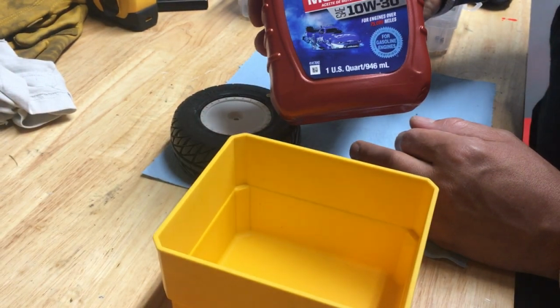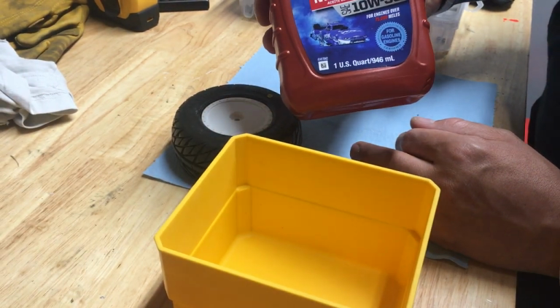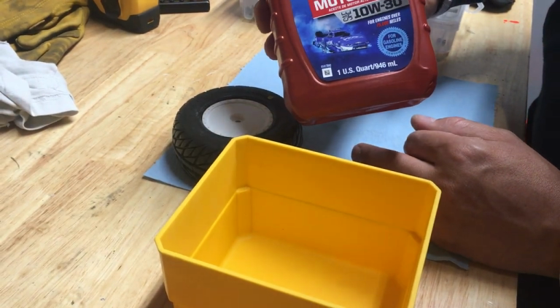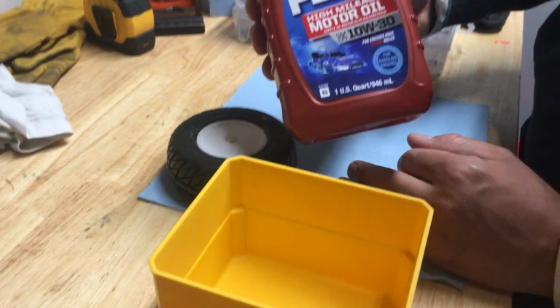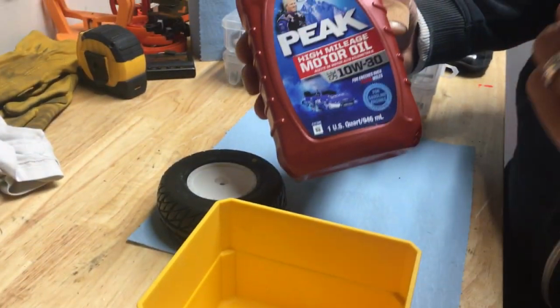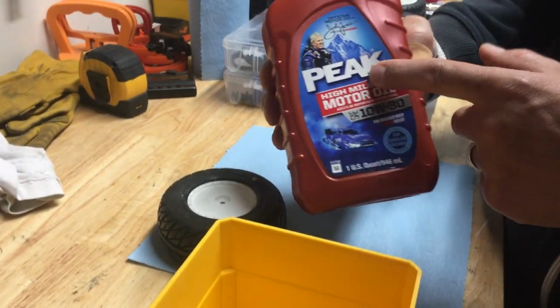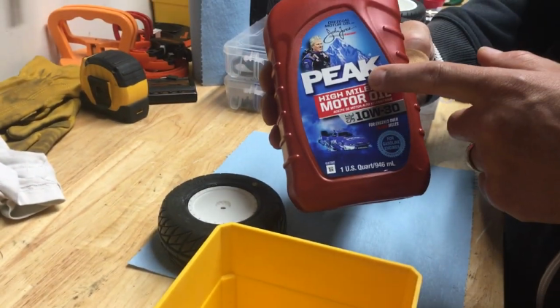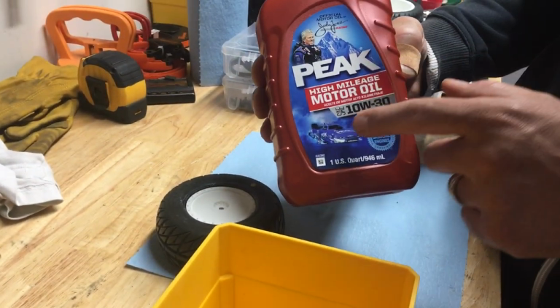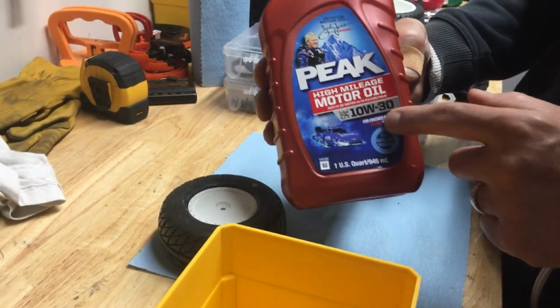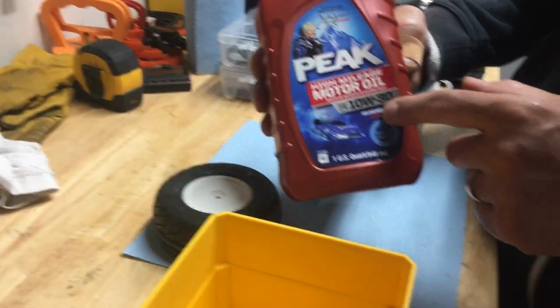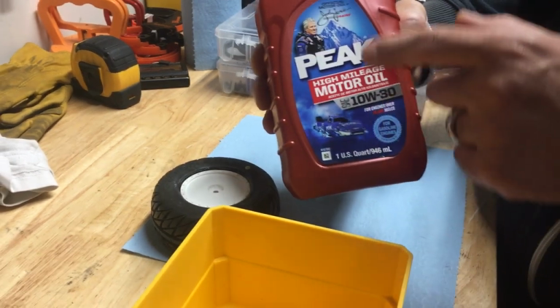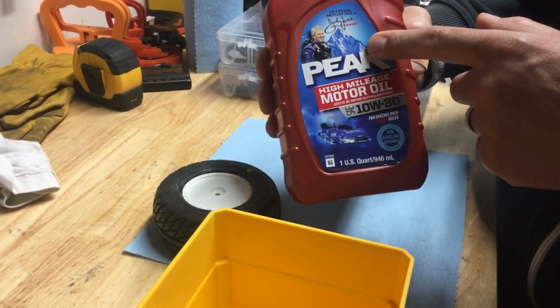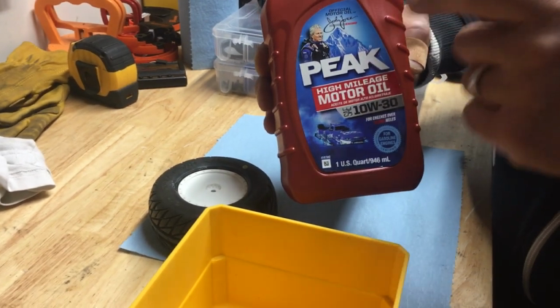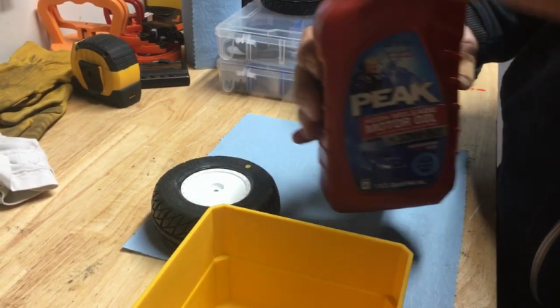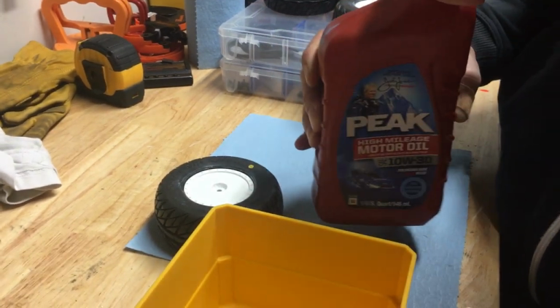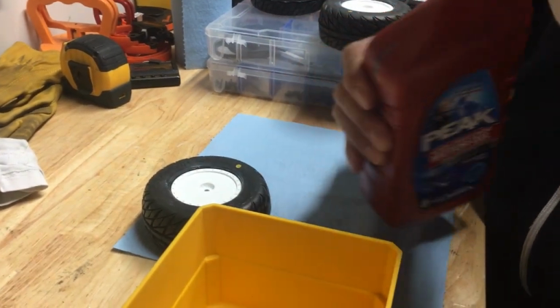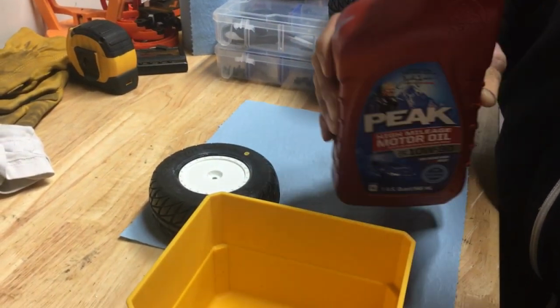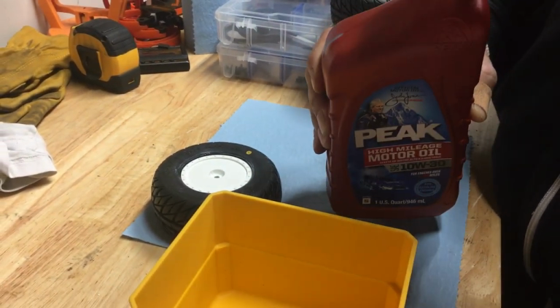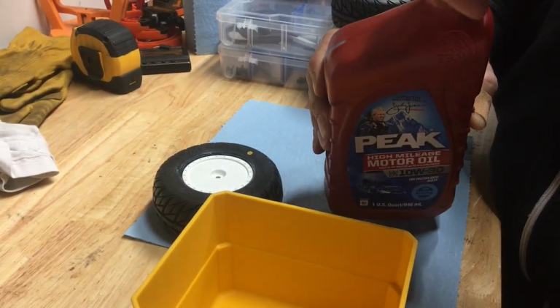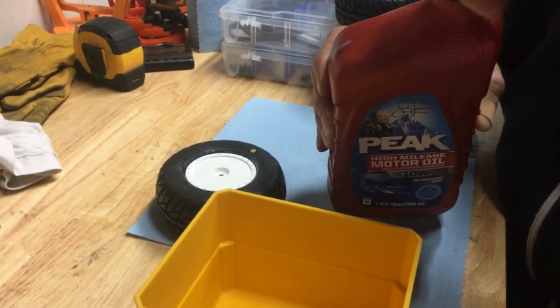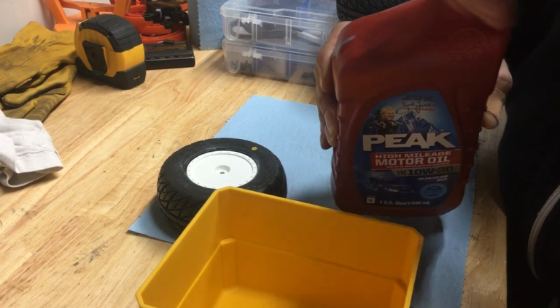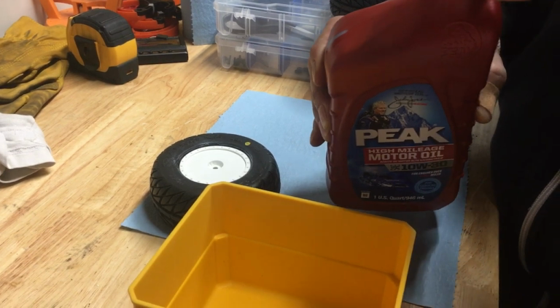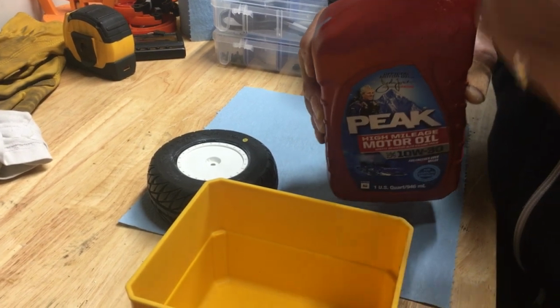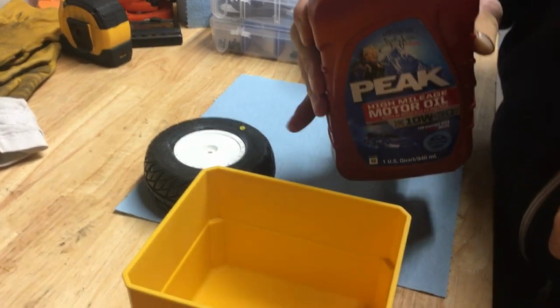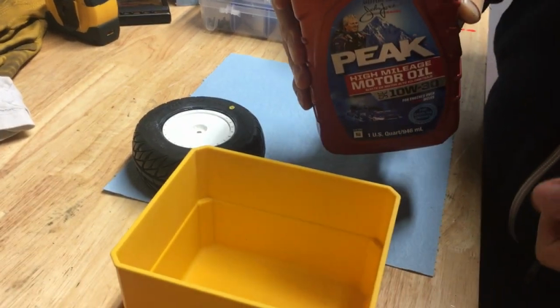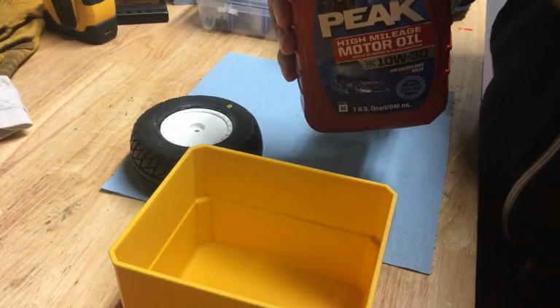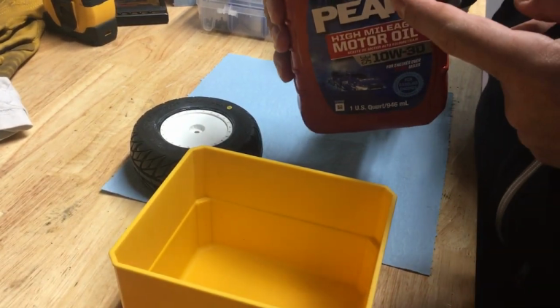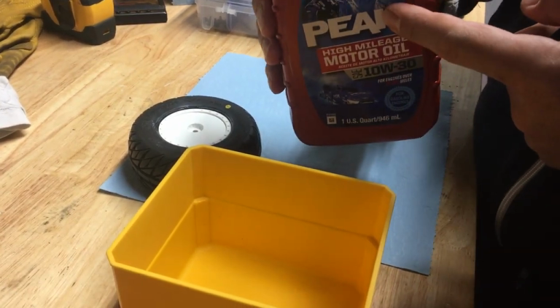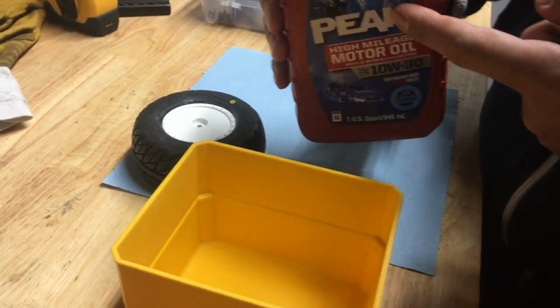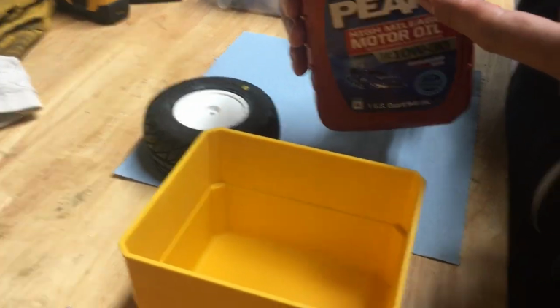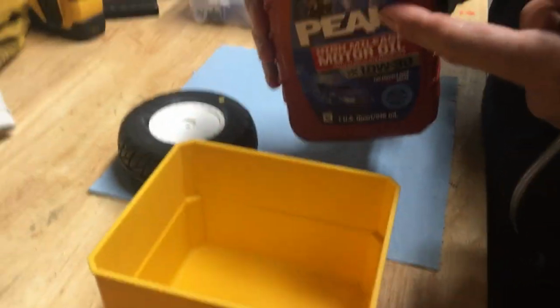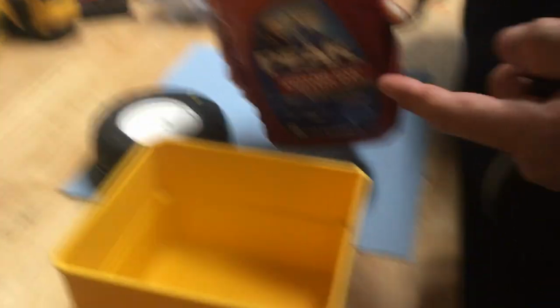I'm just going to use 10w30 motor oil. The reason I picked this particular Peak brand is because out of all the oils out there, this quart was given to me — so it was free. That's the only reason.